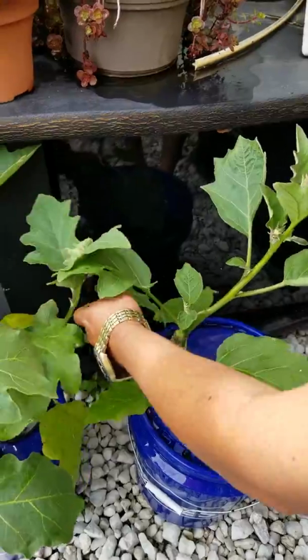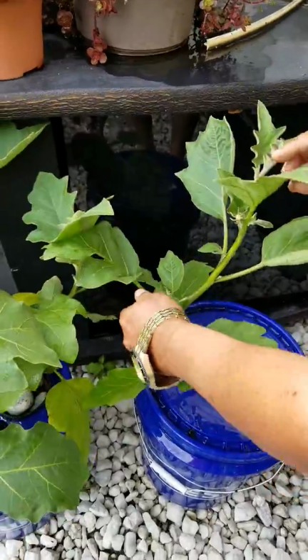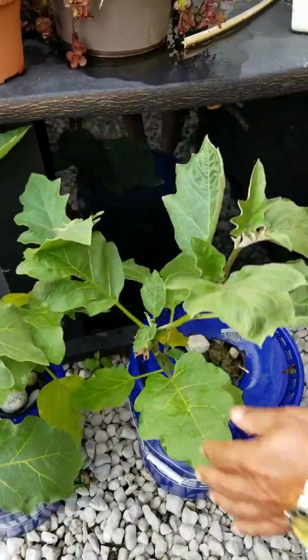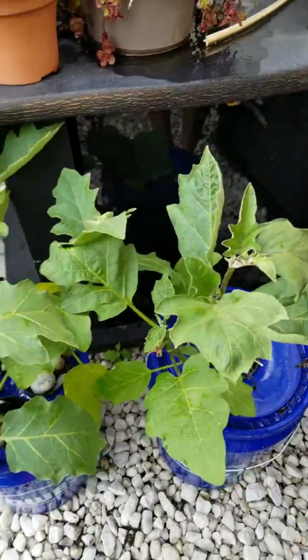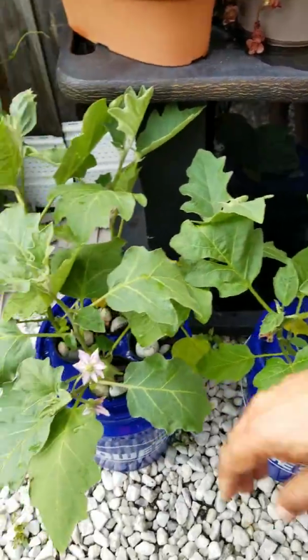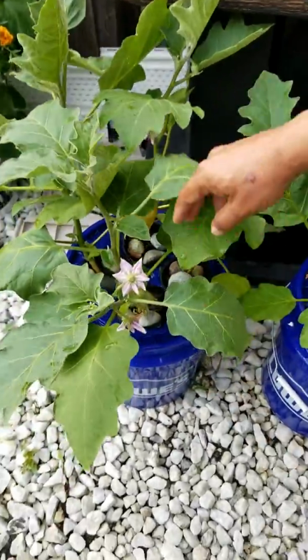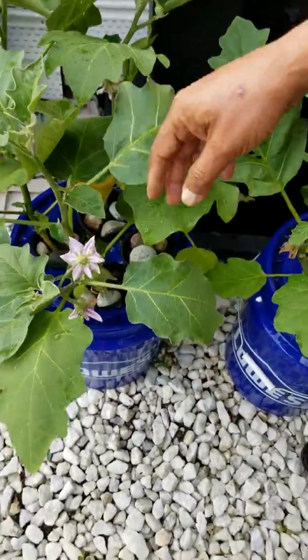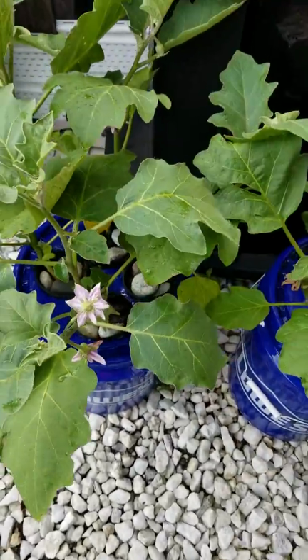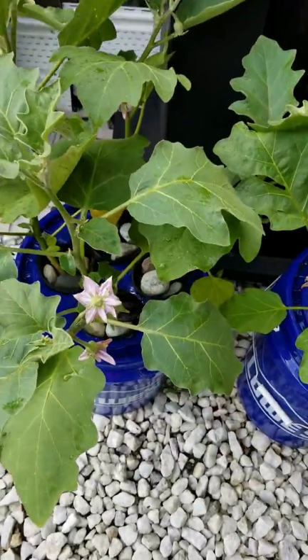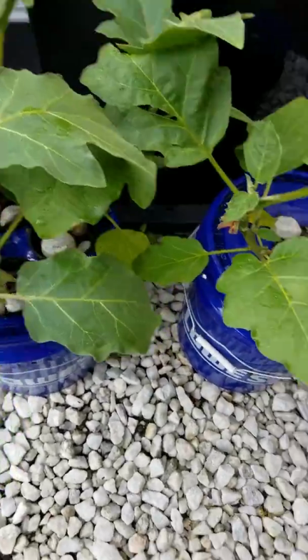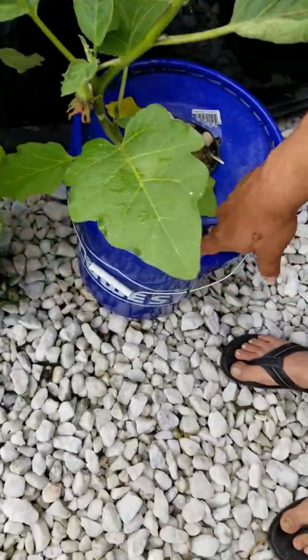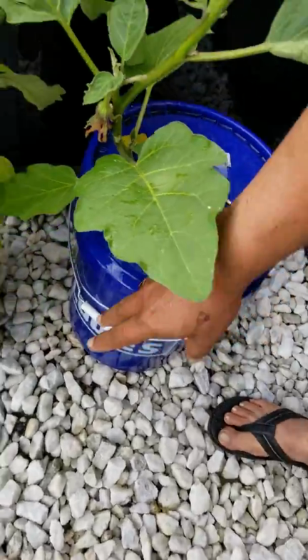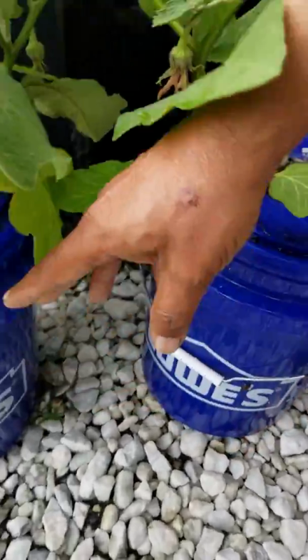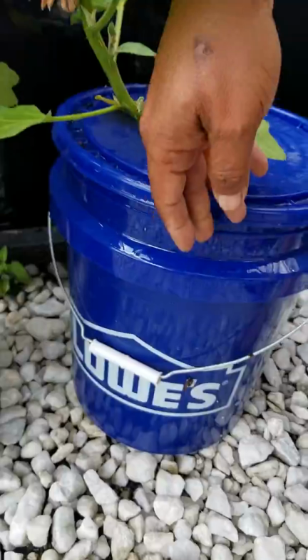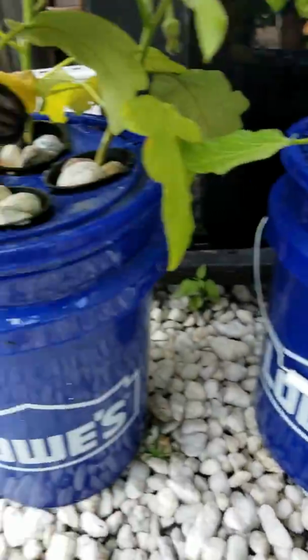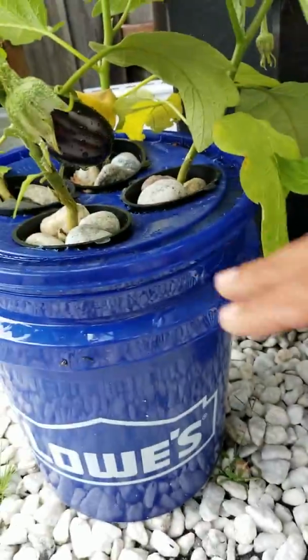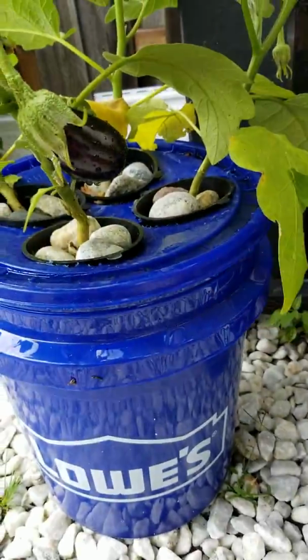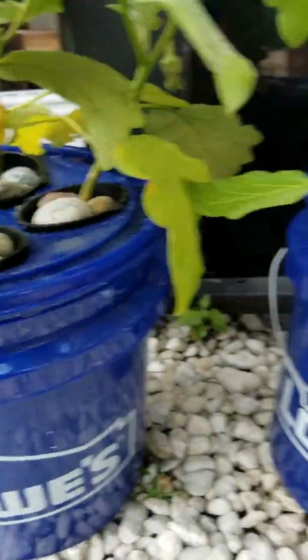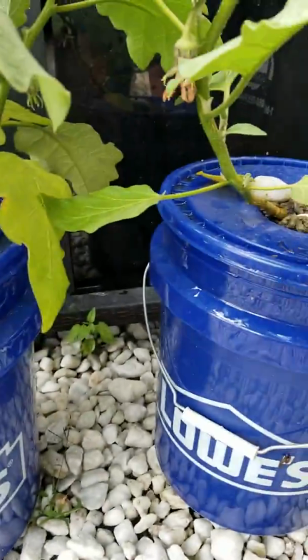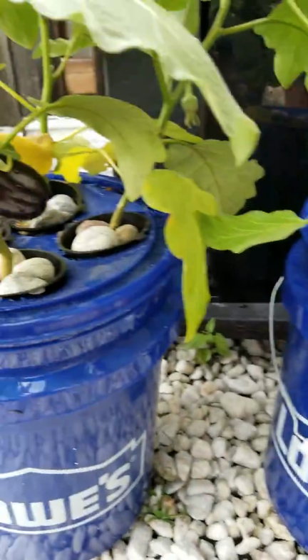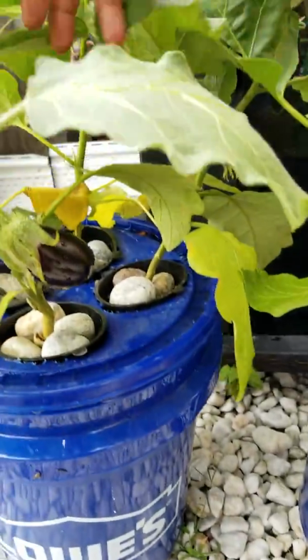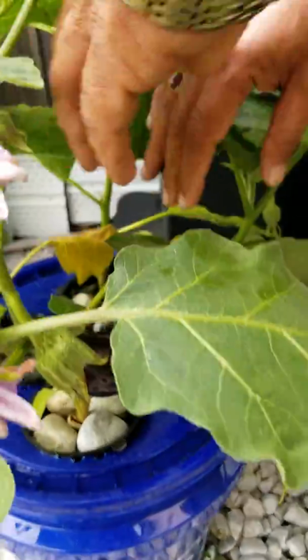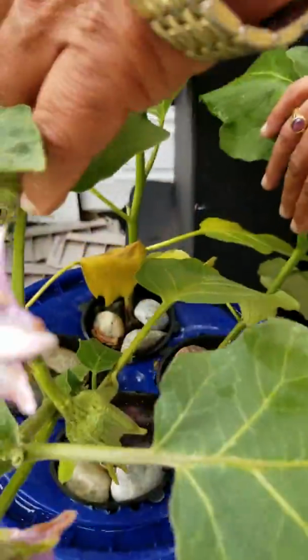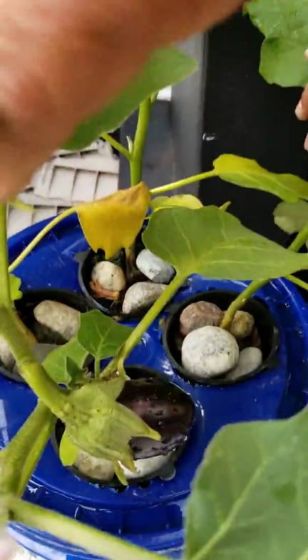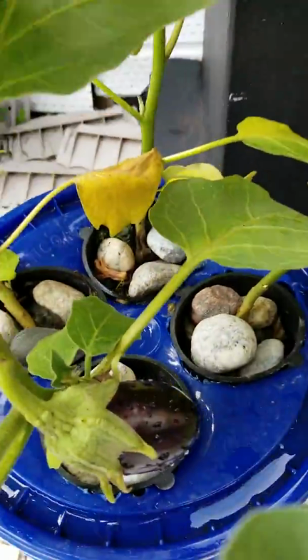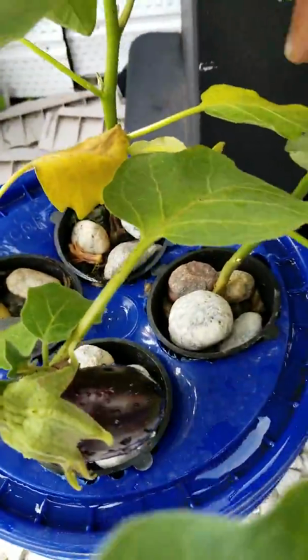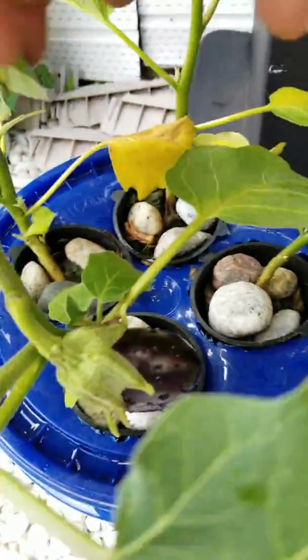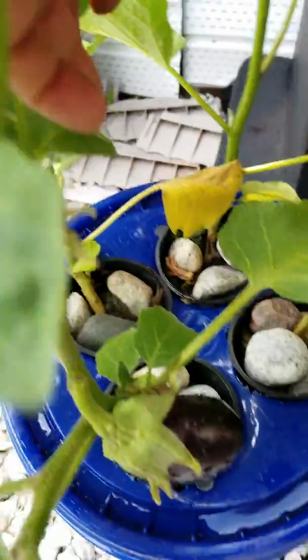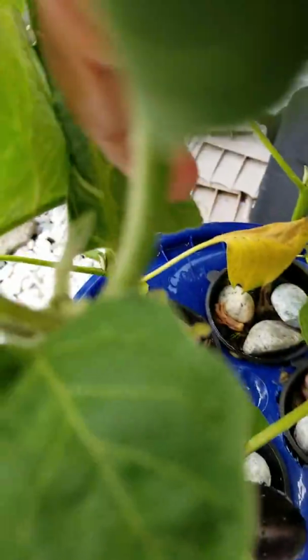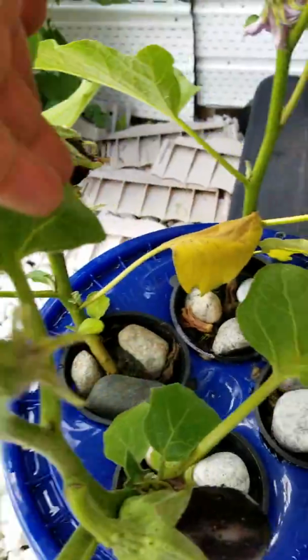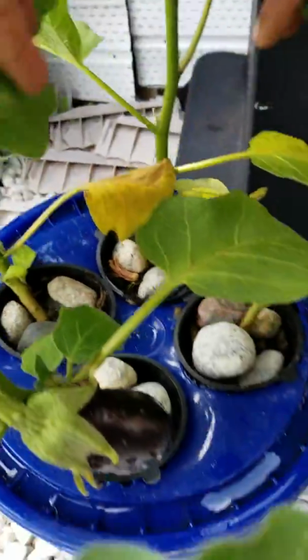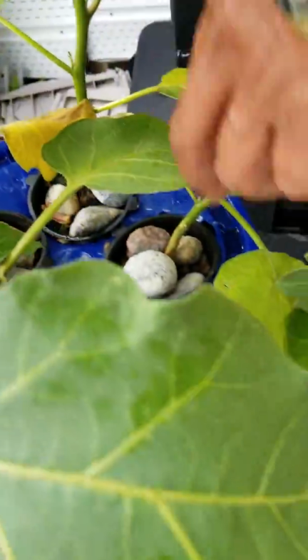In another Dutch bucket of the same size — you can see they are both from Lowe's, same size buckets — we planted four of these eggplants: one, two, three, four.